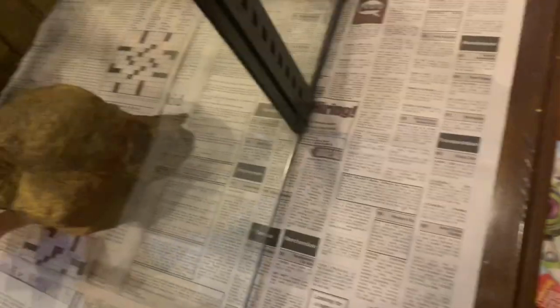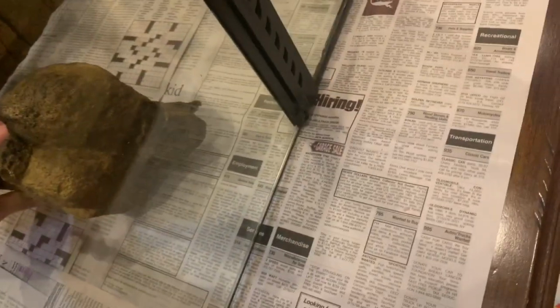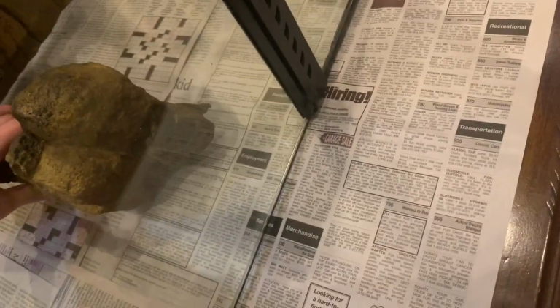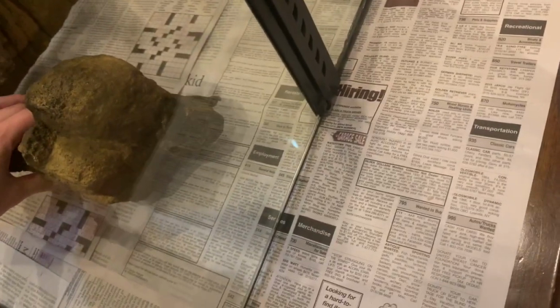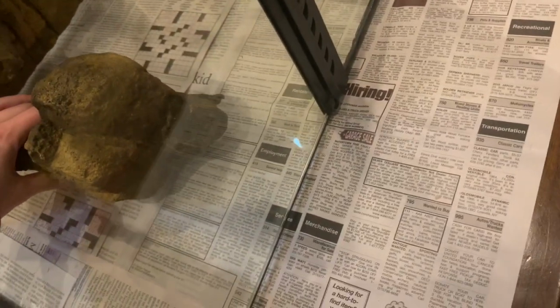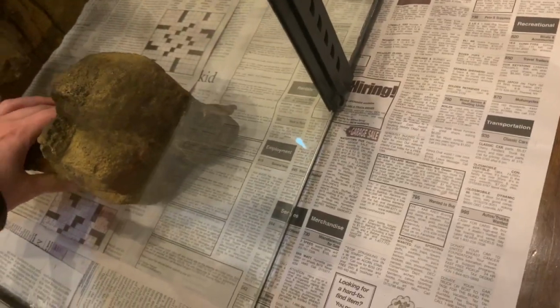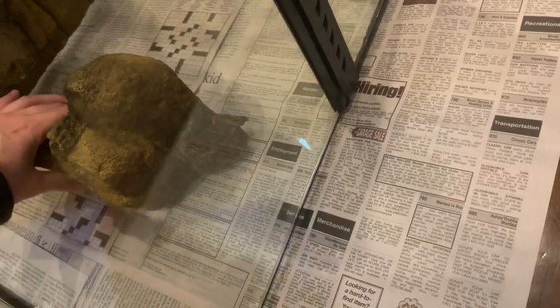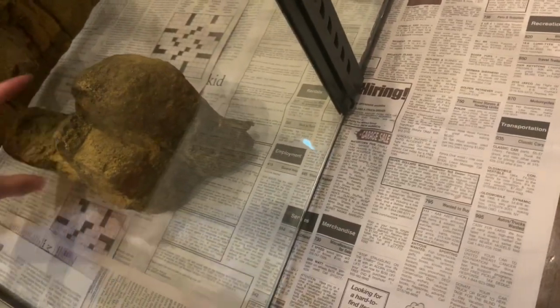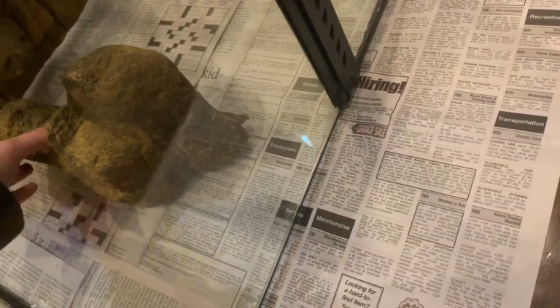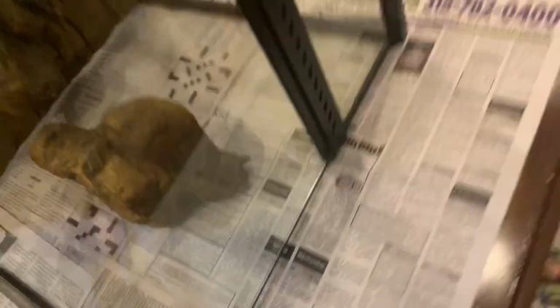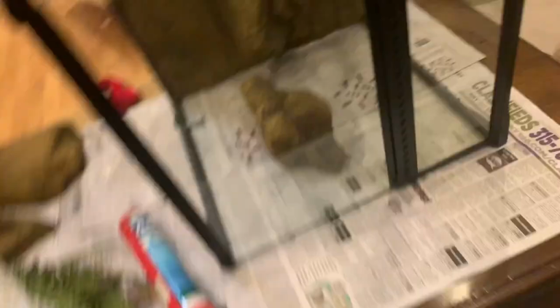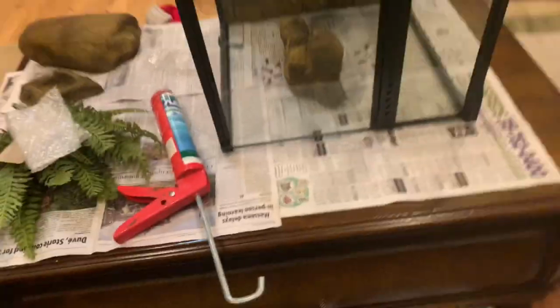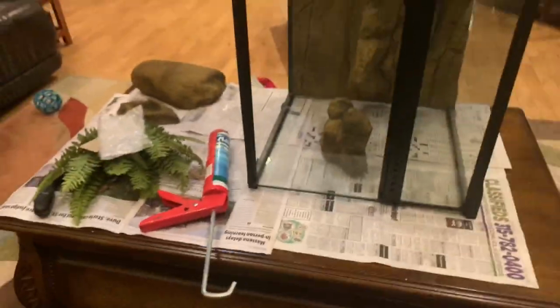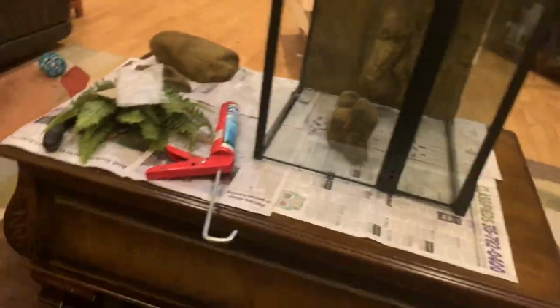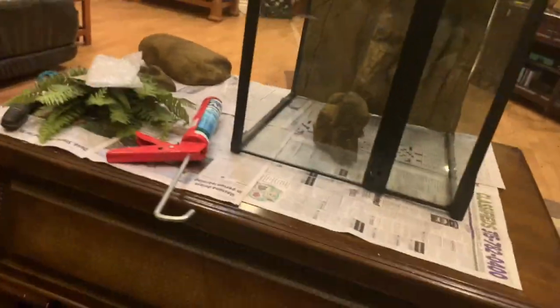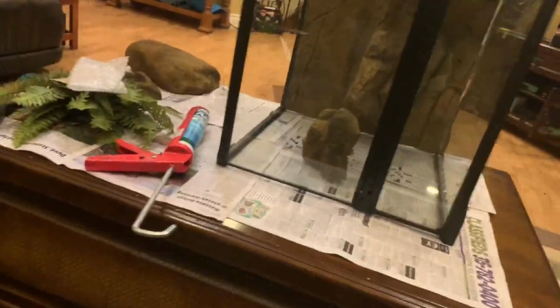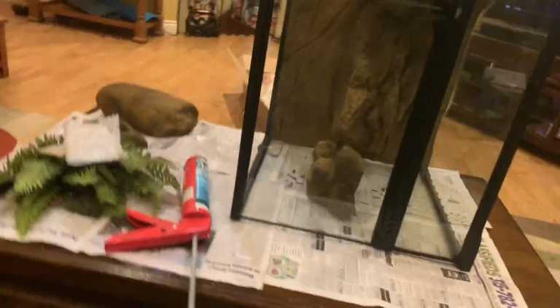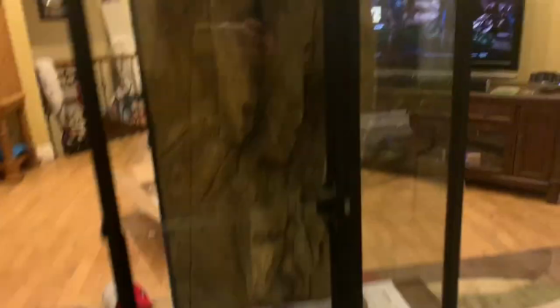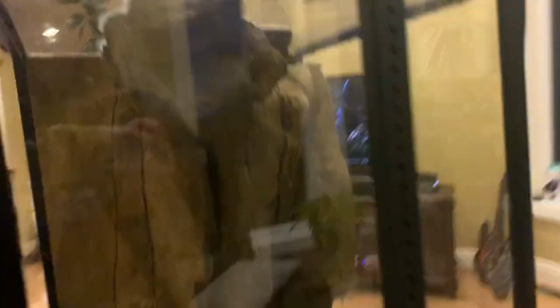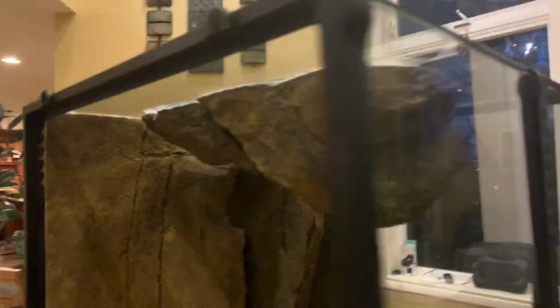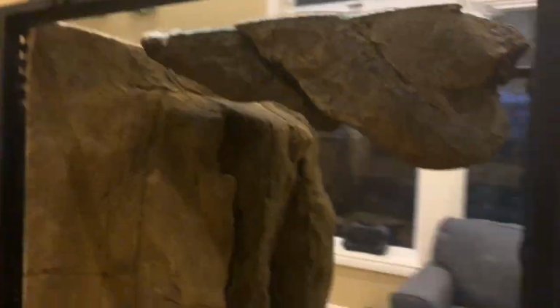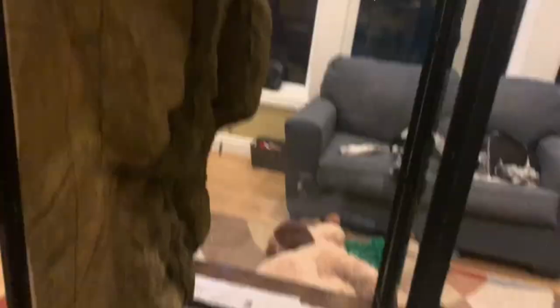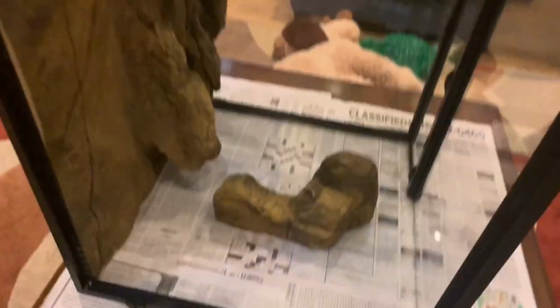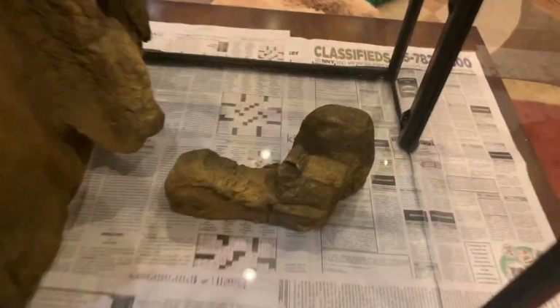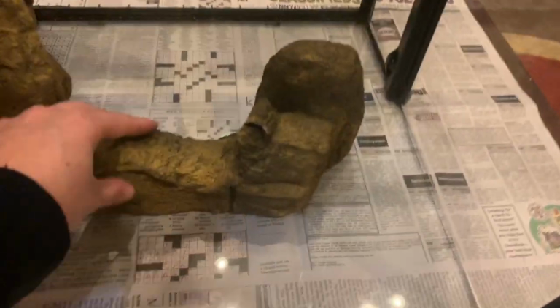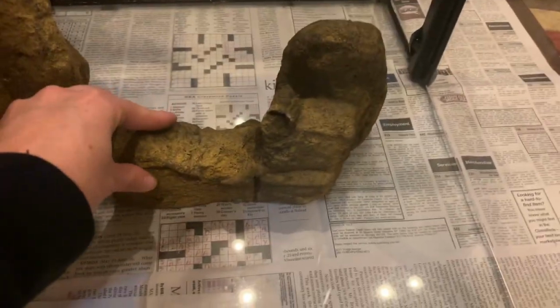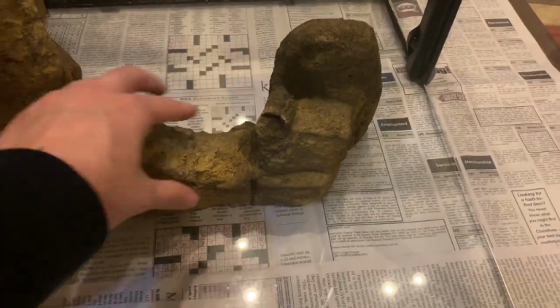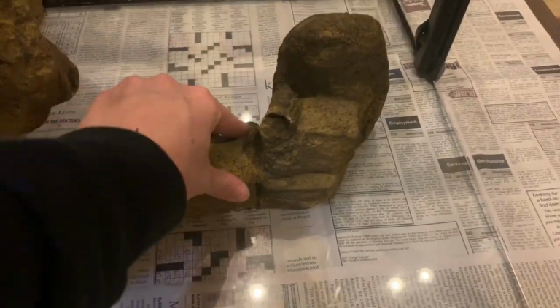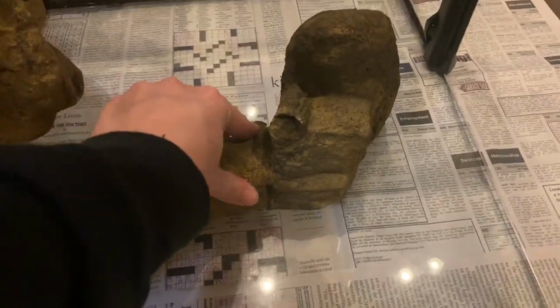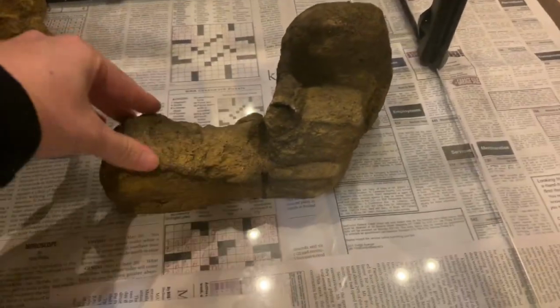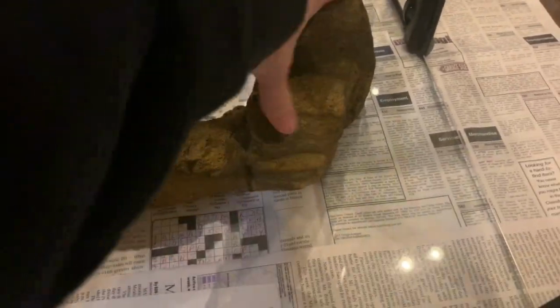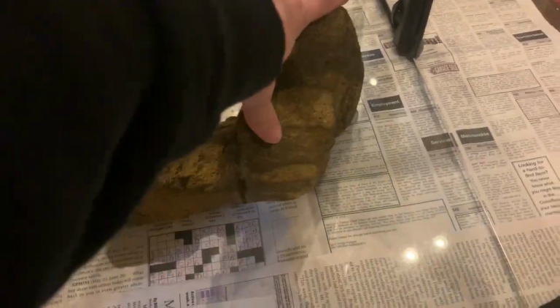Later that night I turned it around and attached the rock to the other side — same process: put some silicone on it, press it down, and then I left it overnight.